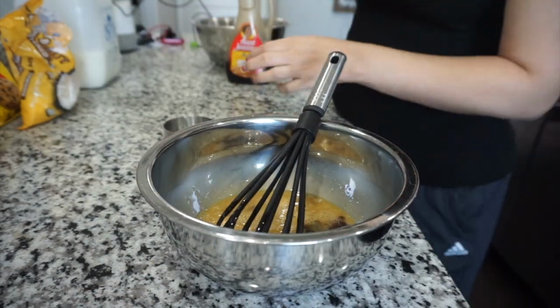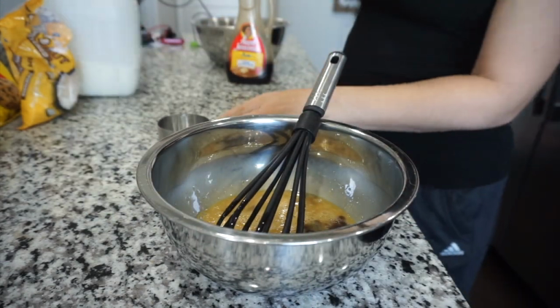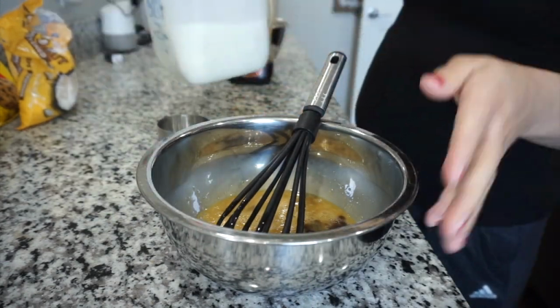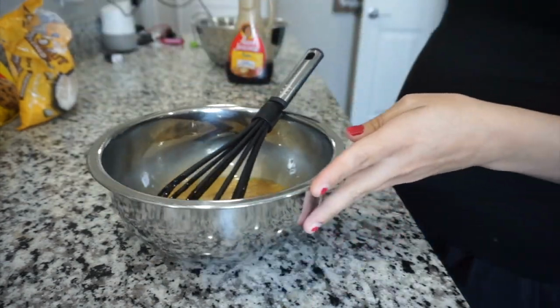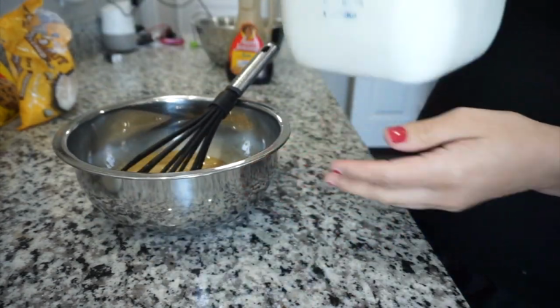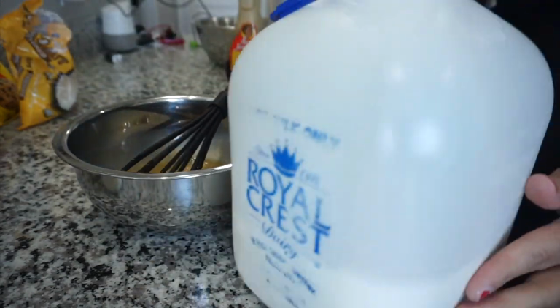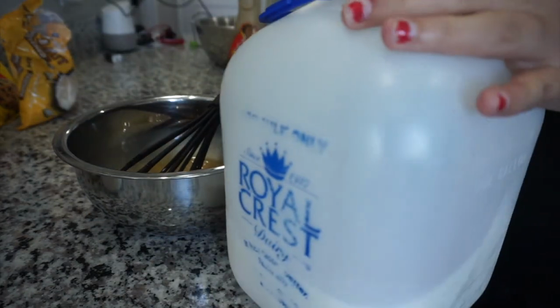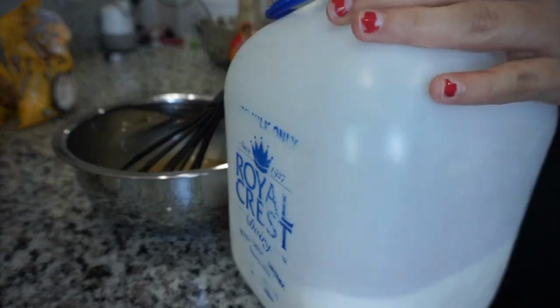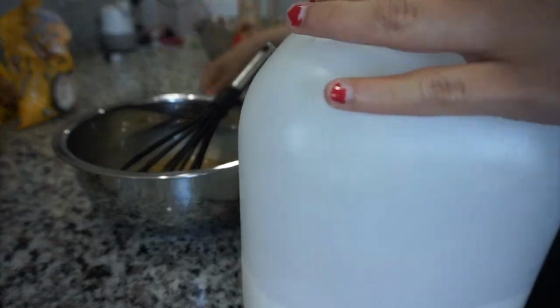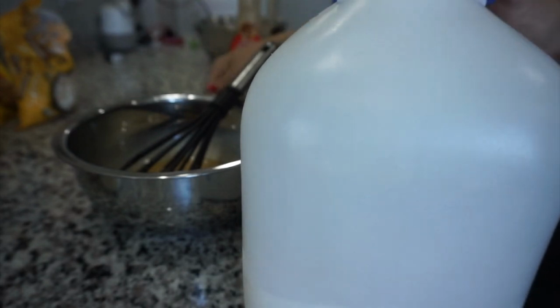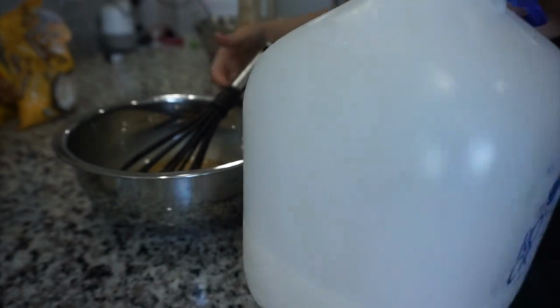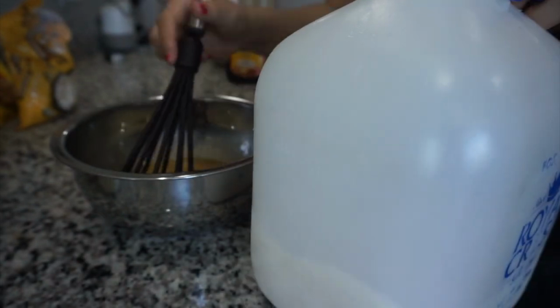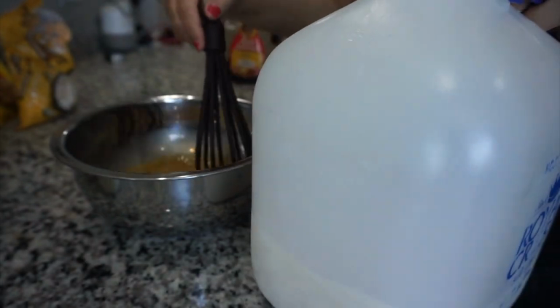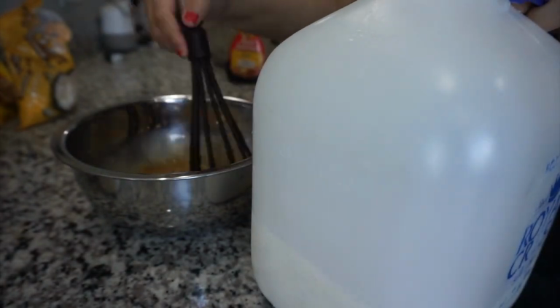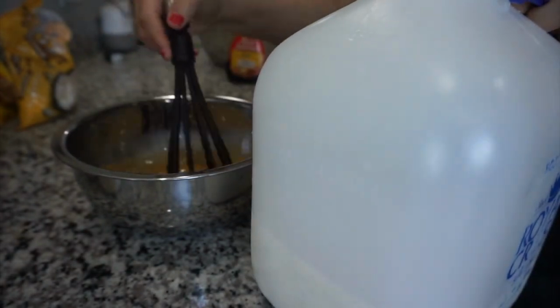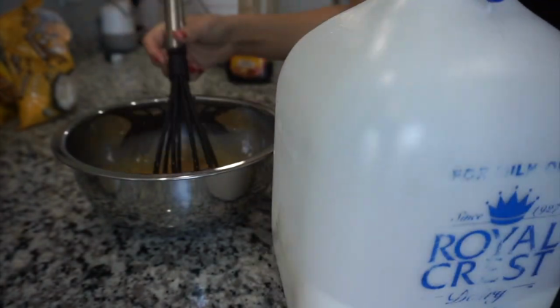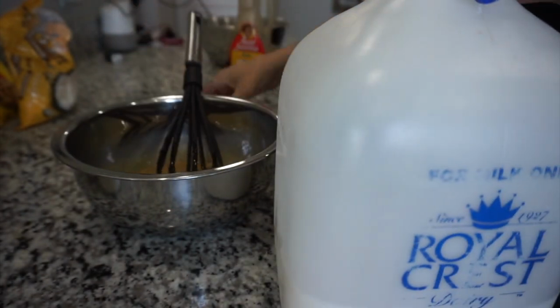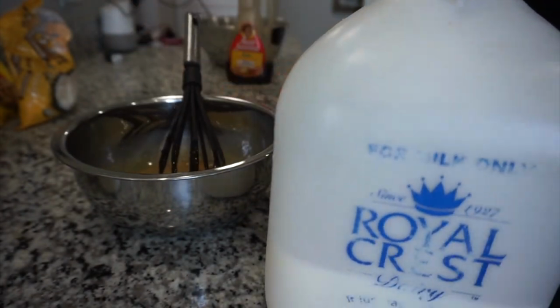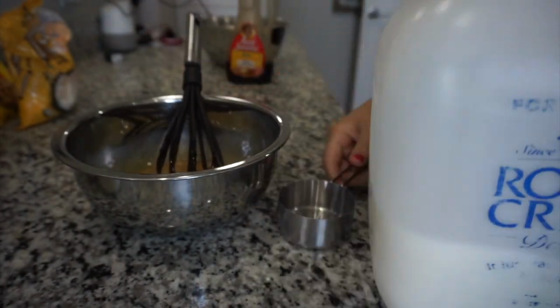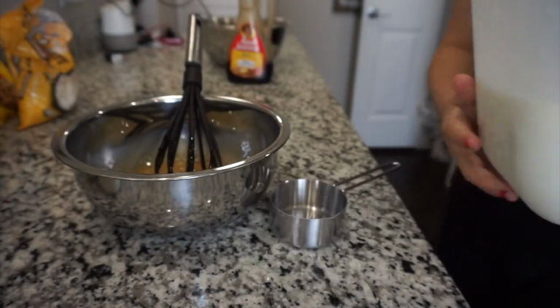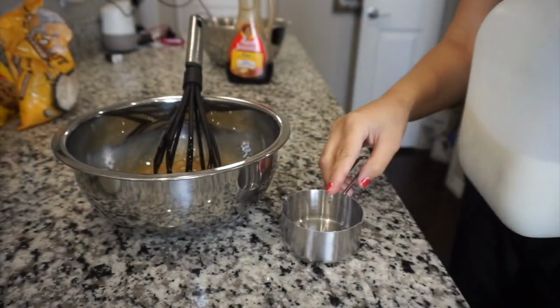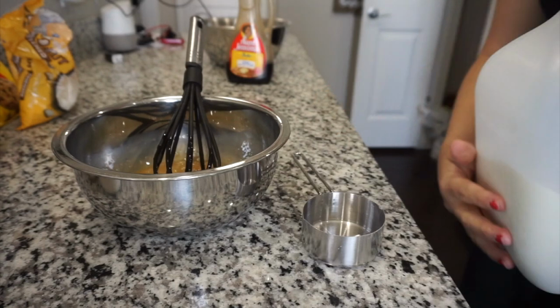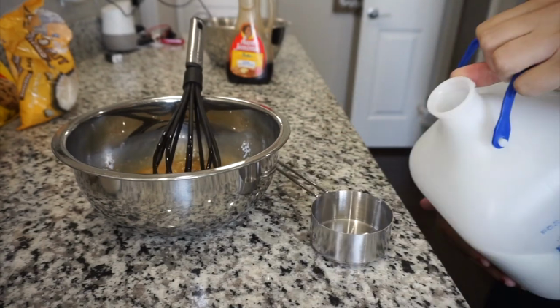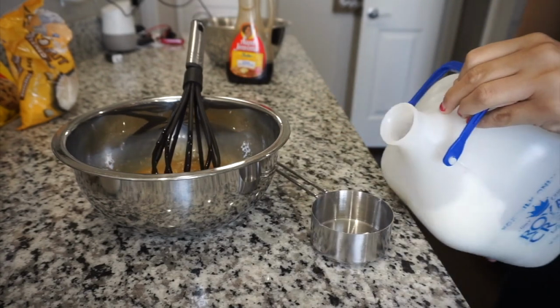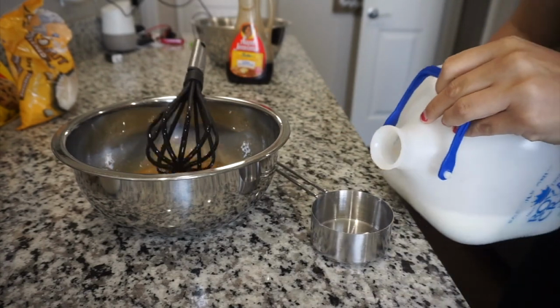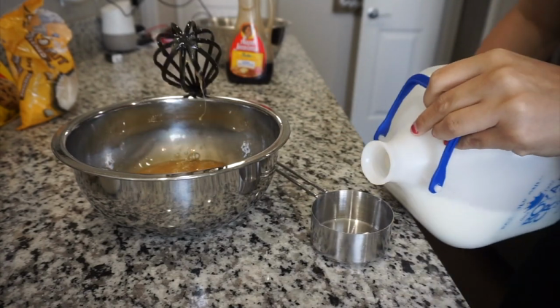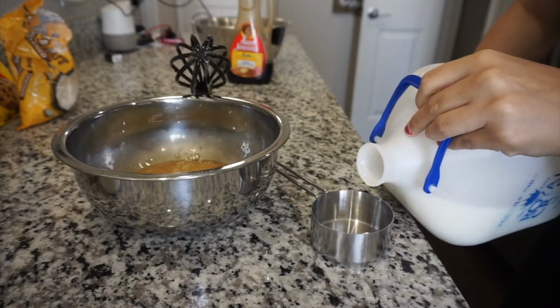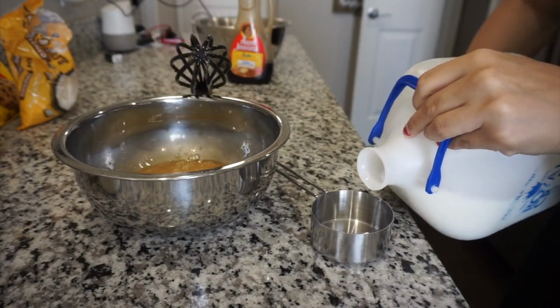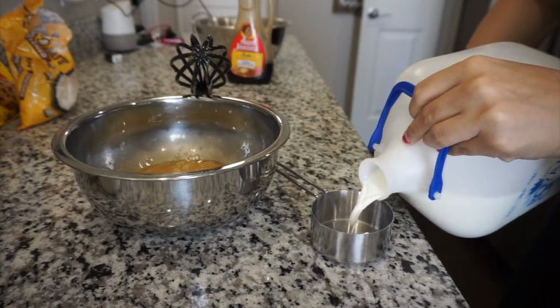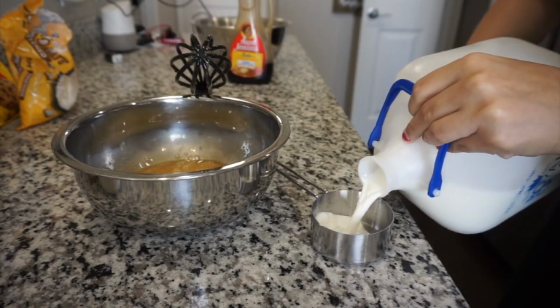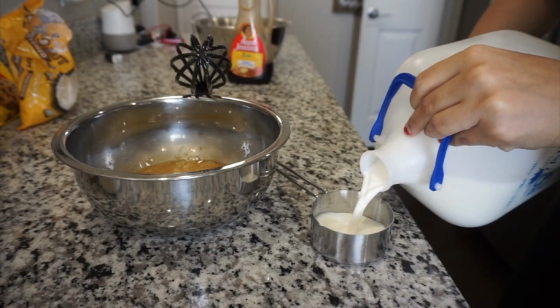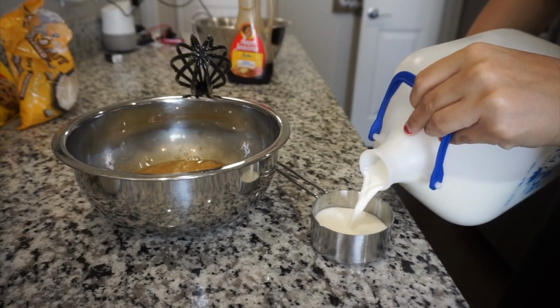And then I'm gonna take one cup of milk. Does anybody else struggle with a gallon of milk? Because every time I have to pour milk from this gallon I always struggle — literally every time.